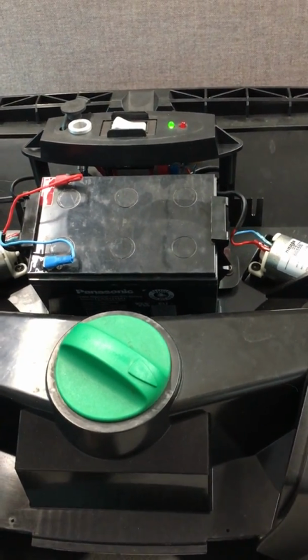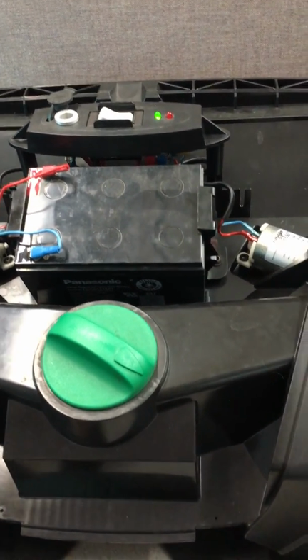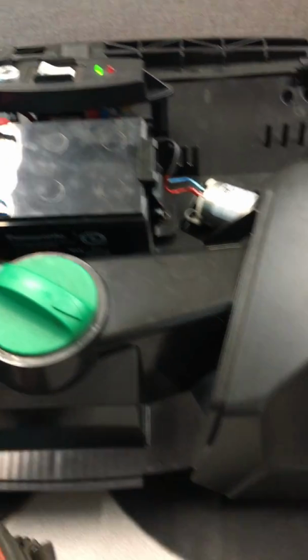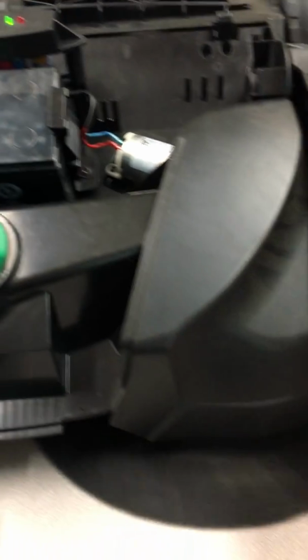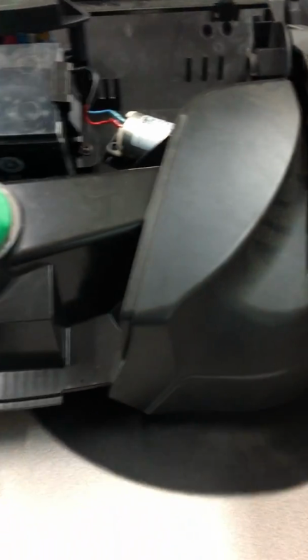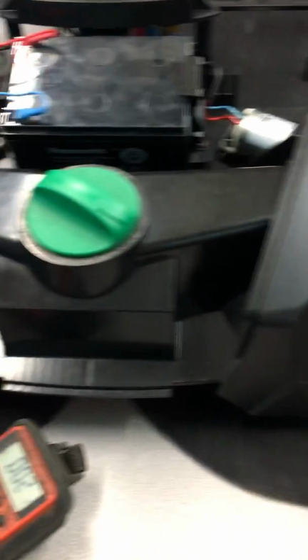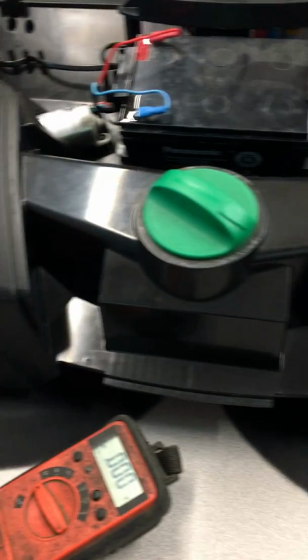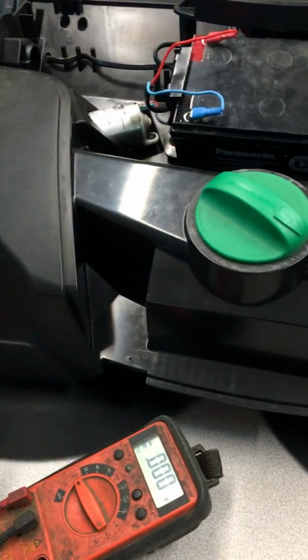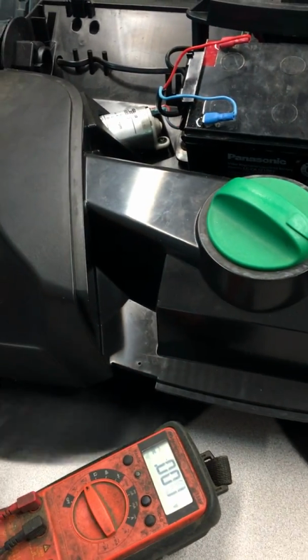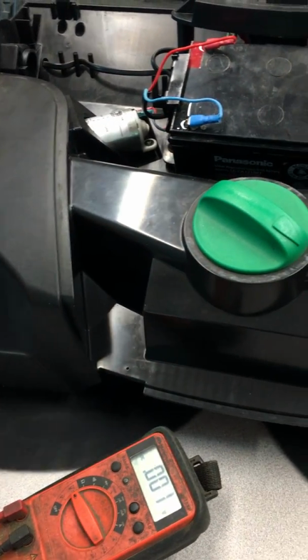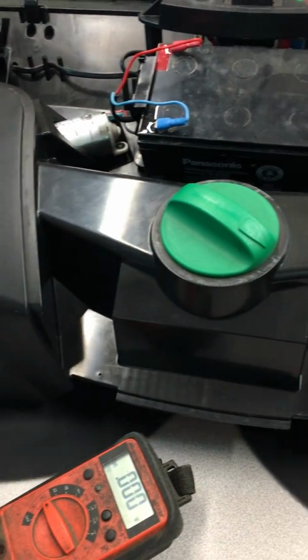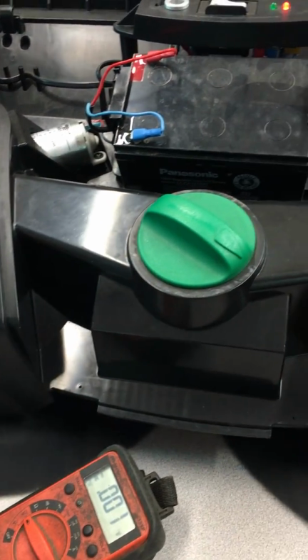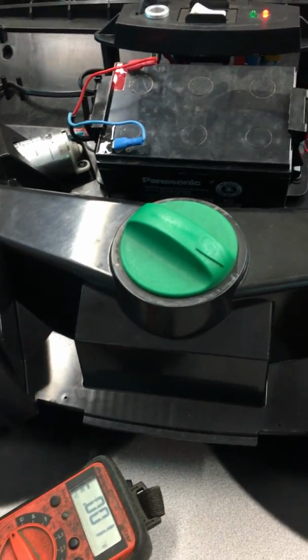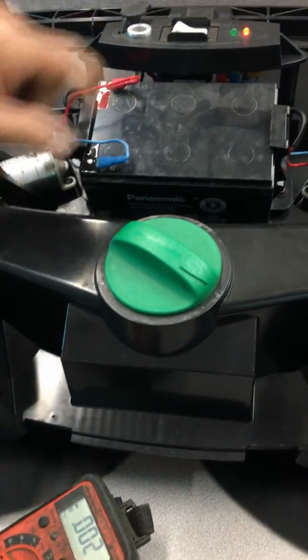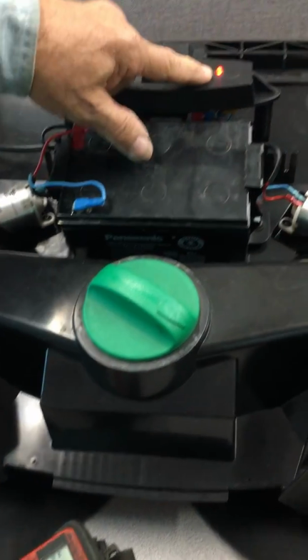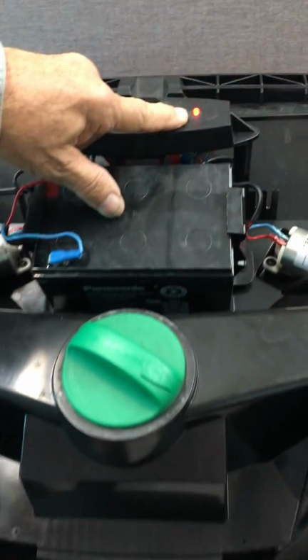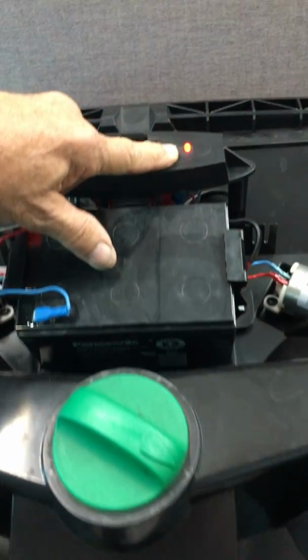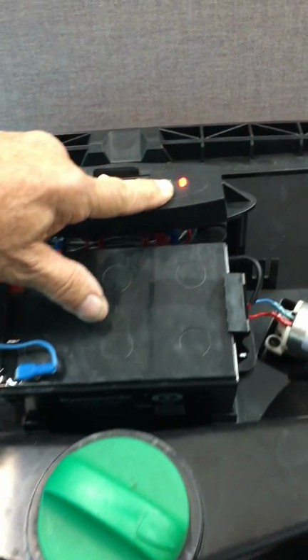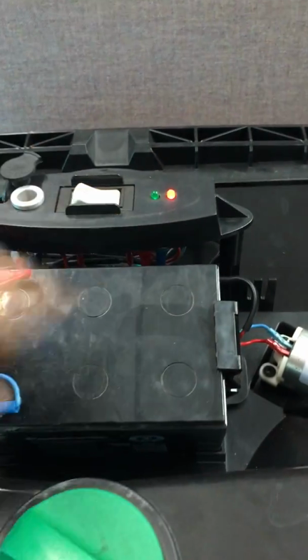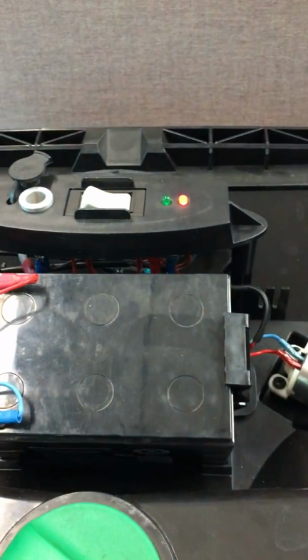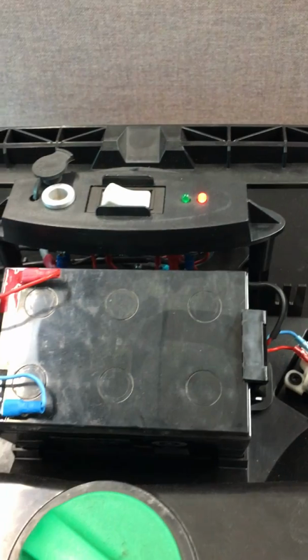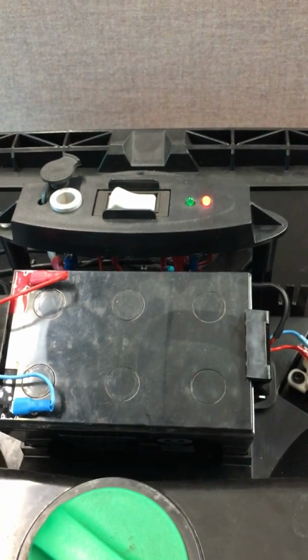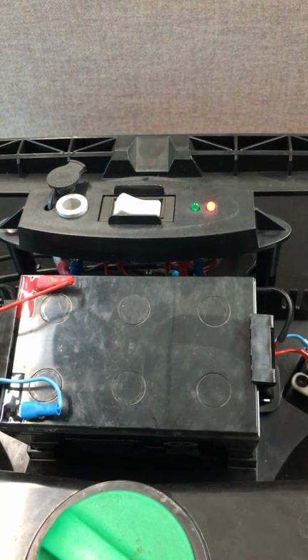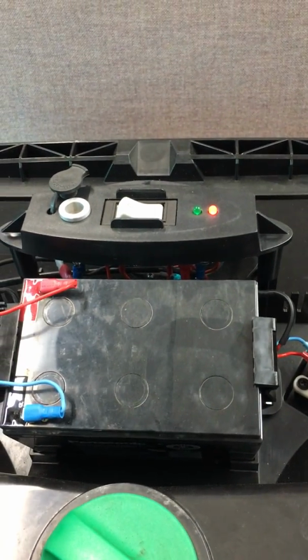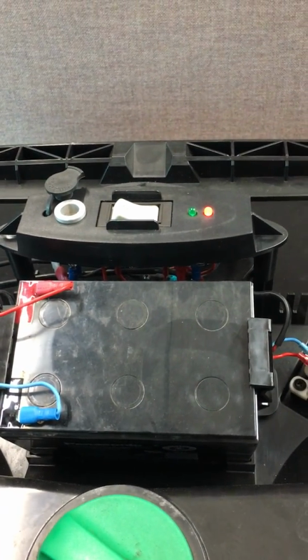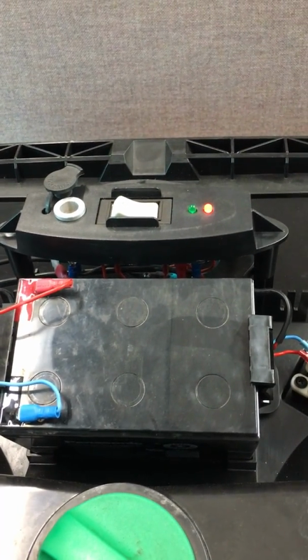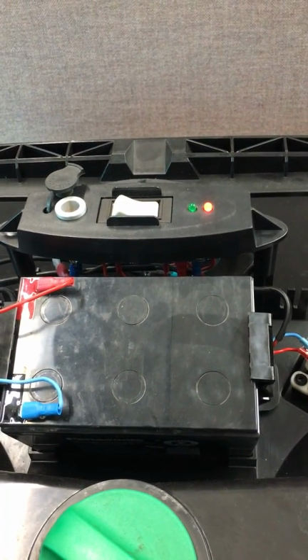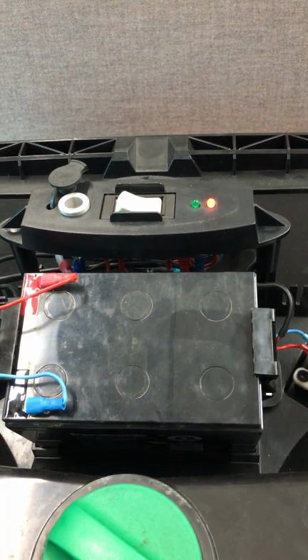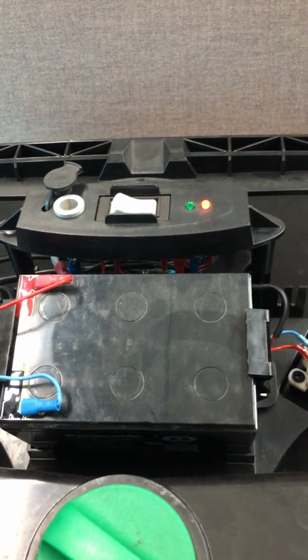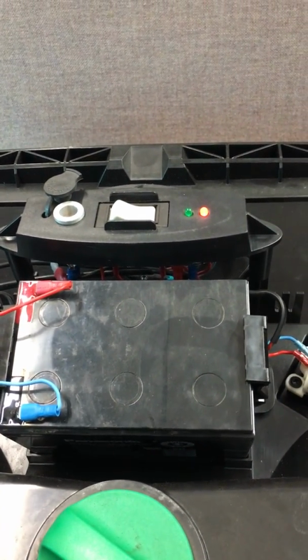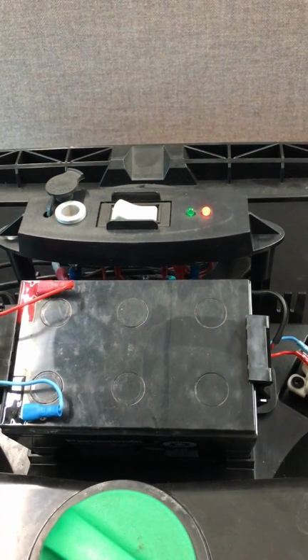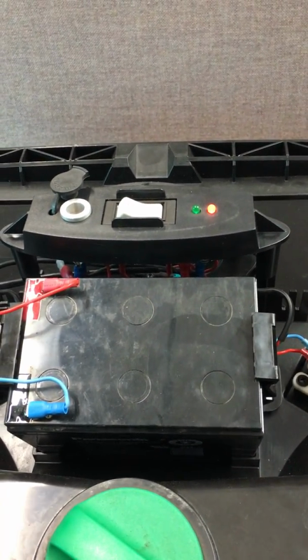Notice the machine seems to be running slowly even though it has a fully charged battery. Now we've got a red light. We'll wait a couple more minutes and it will probably shut off.